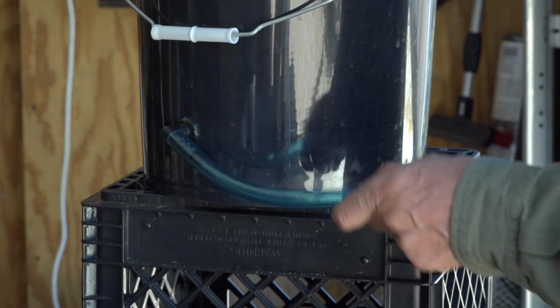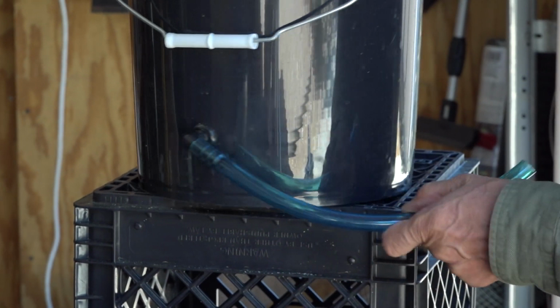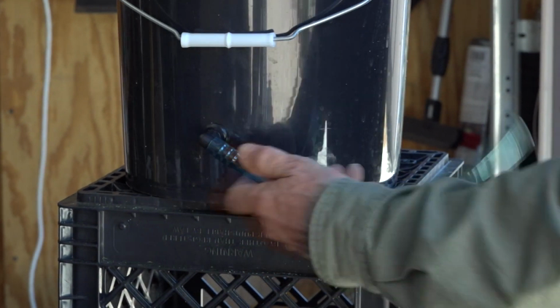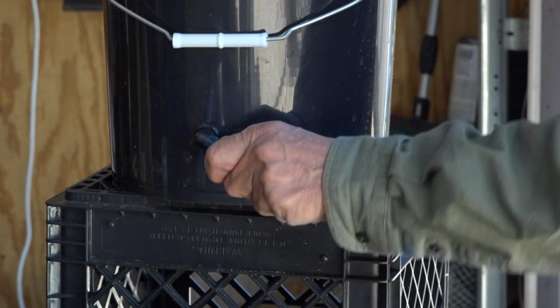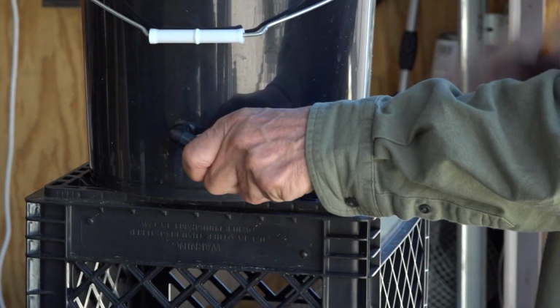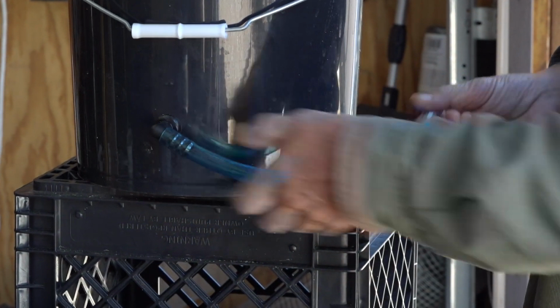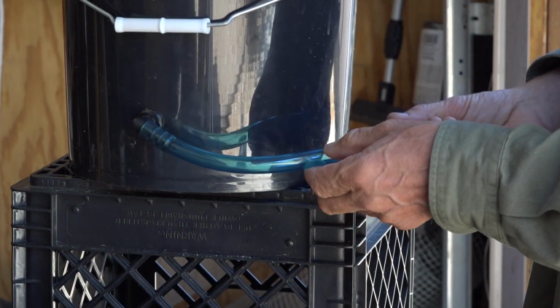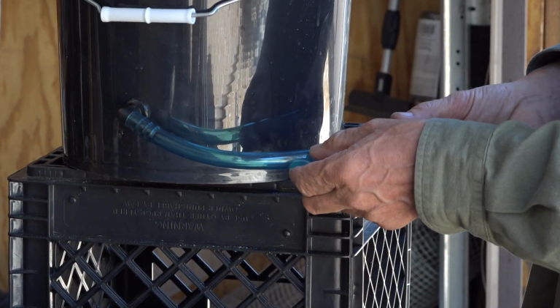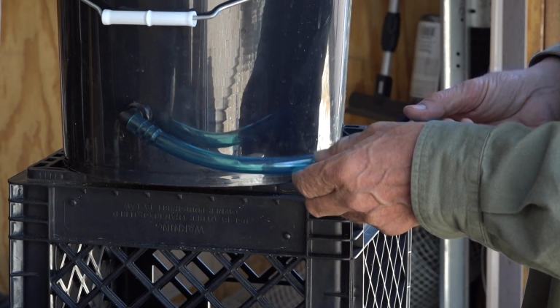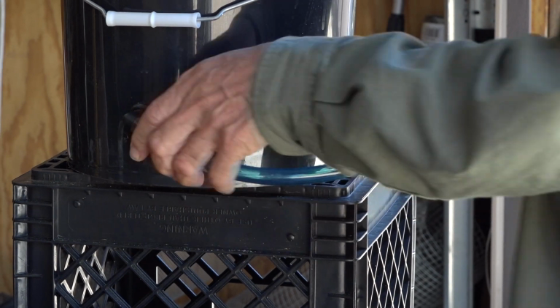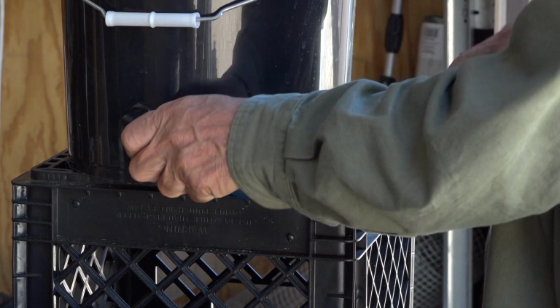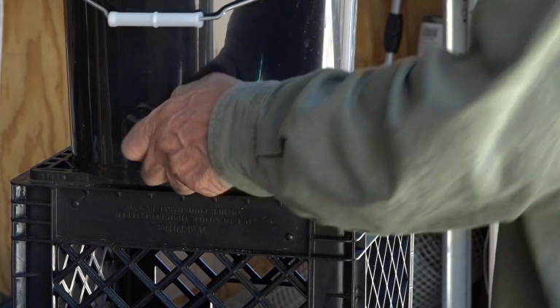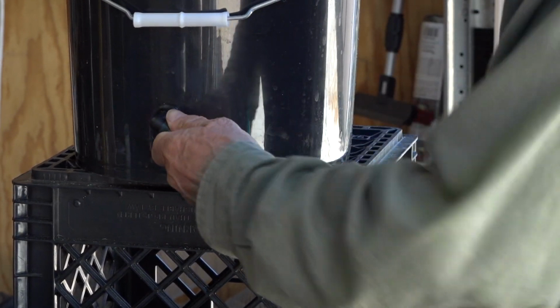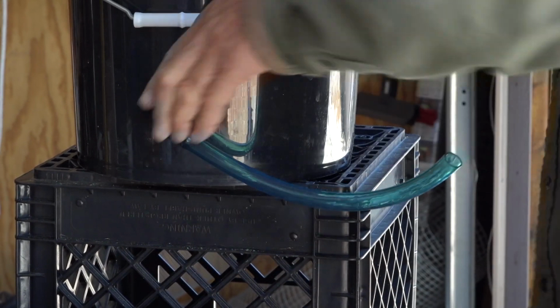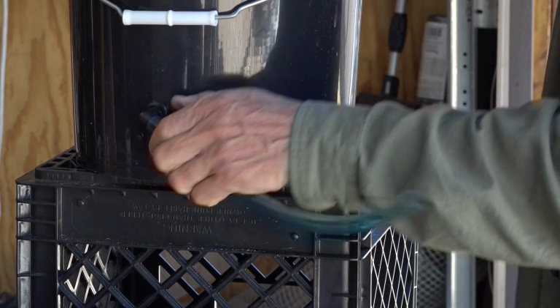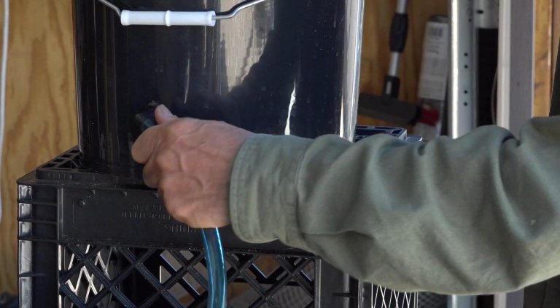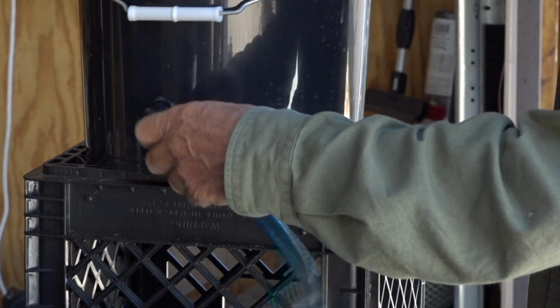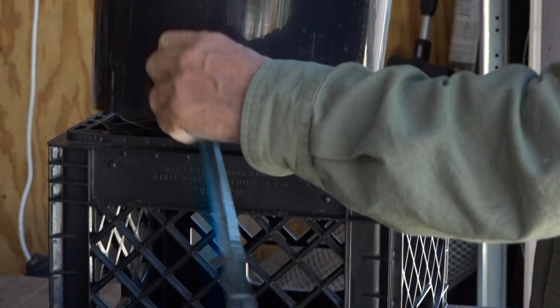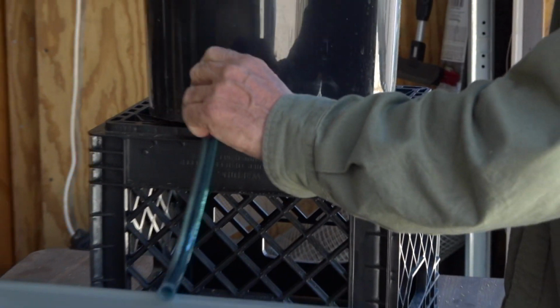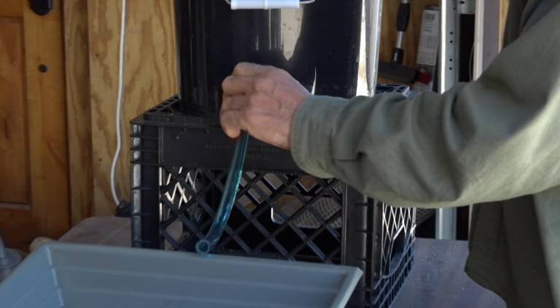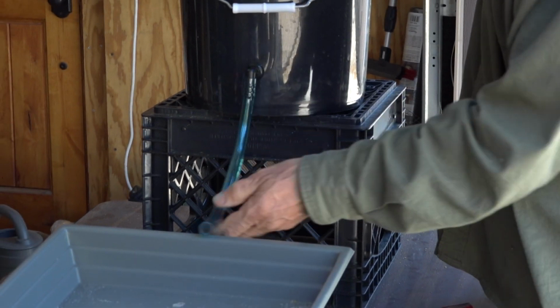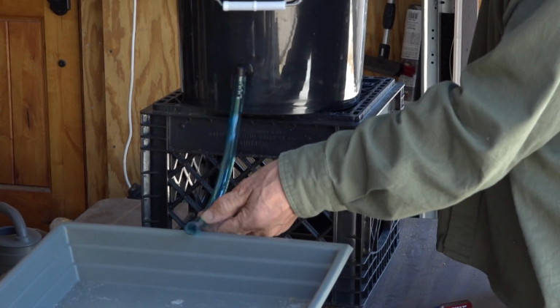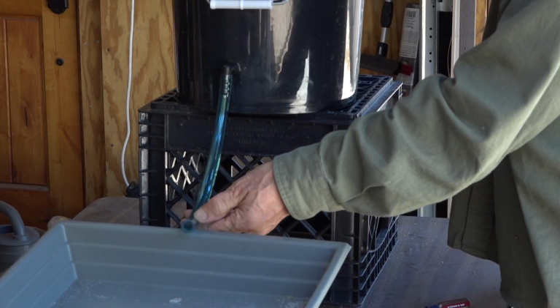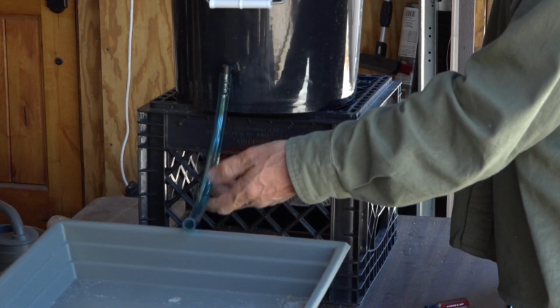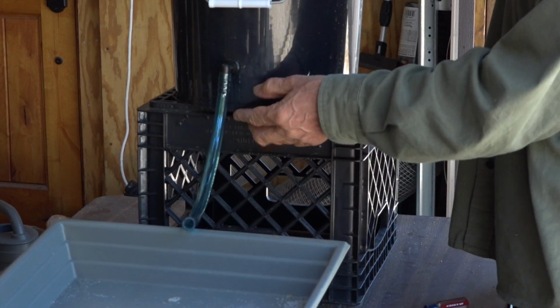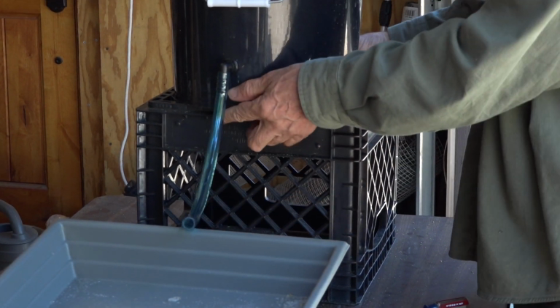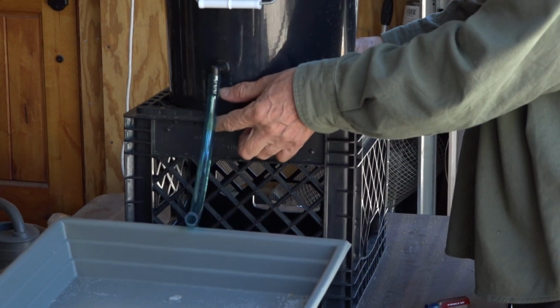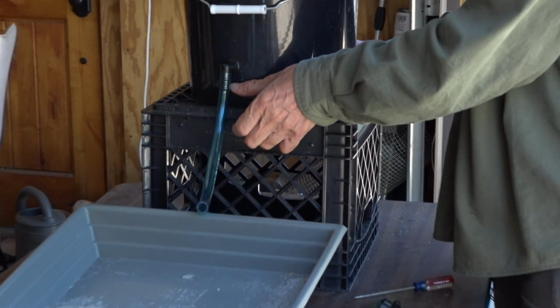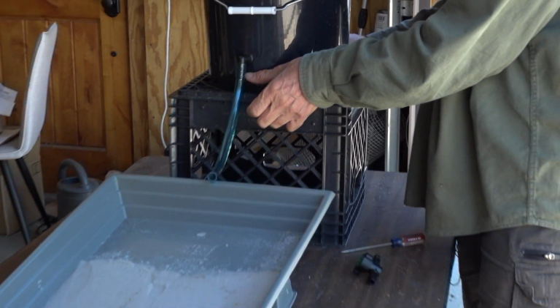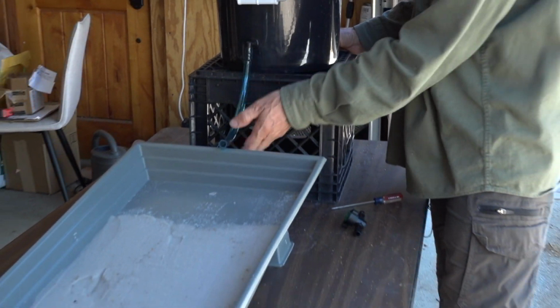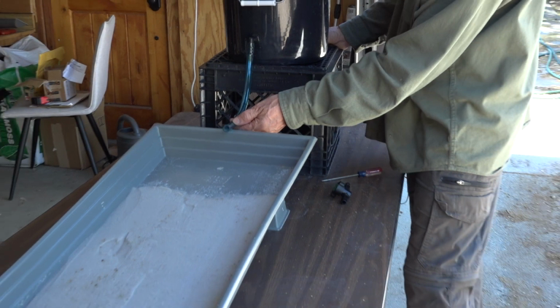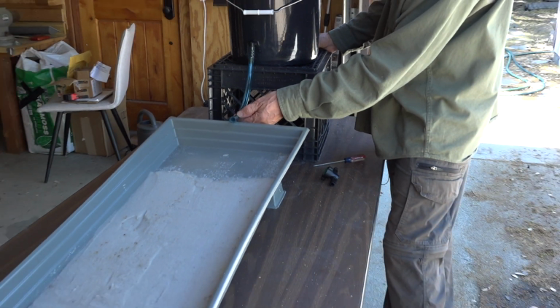The next thing we need to do — you'll notice that the tube is oriented bent this way — so we just need to turn it out a little bit so that when it's sitting down it fits nicely over the lip of our stream table.